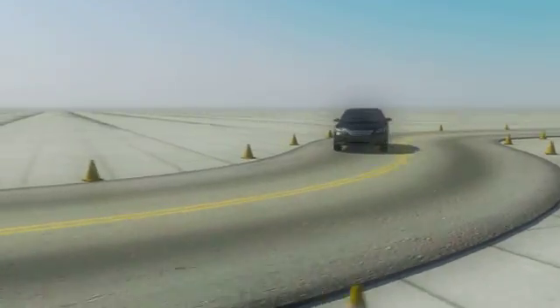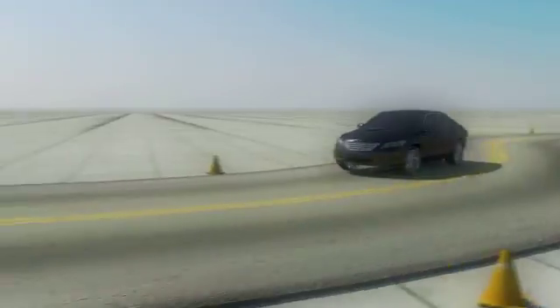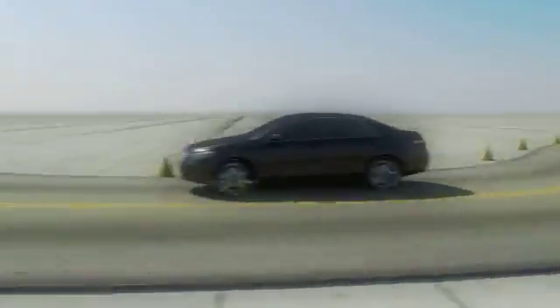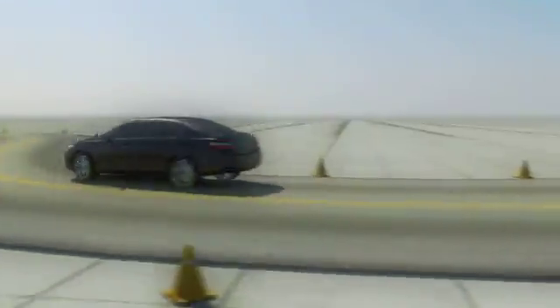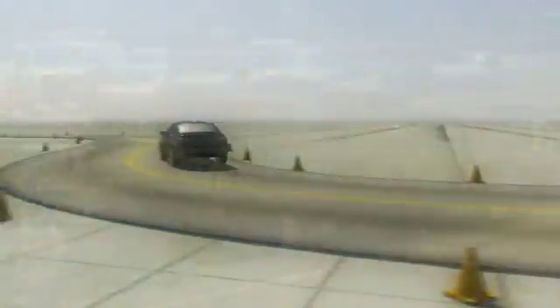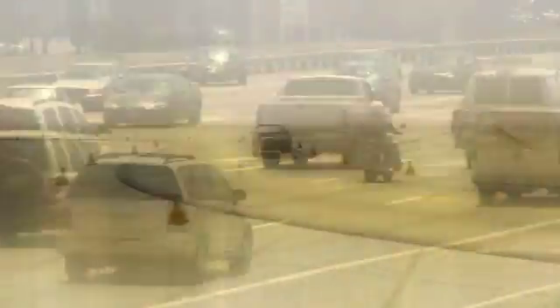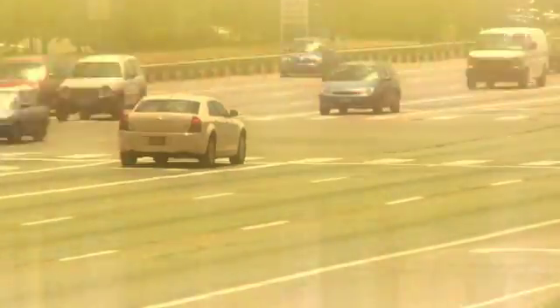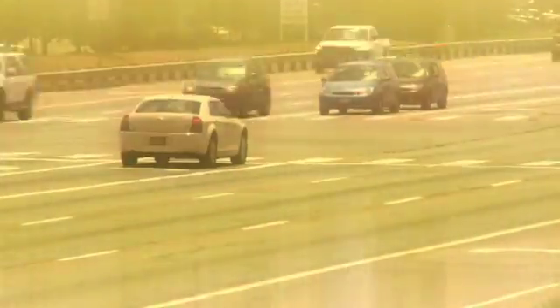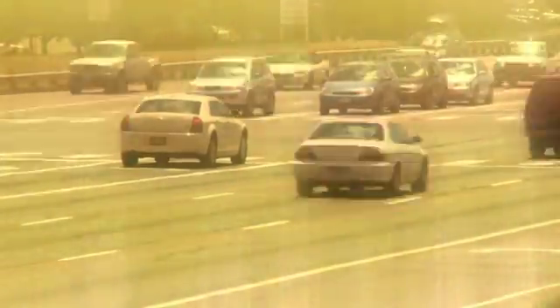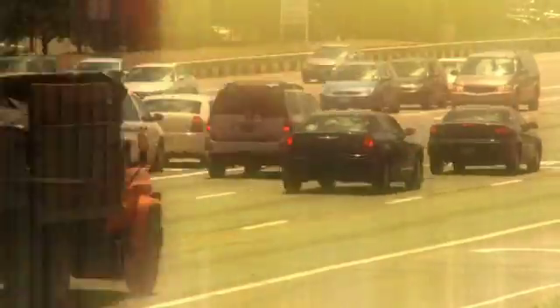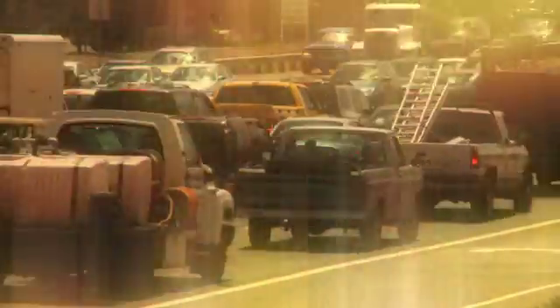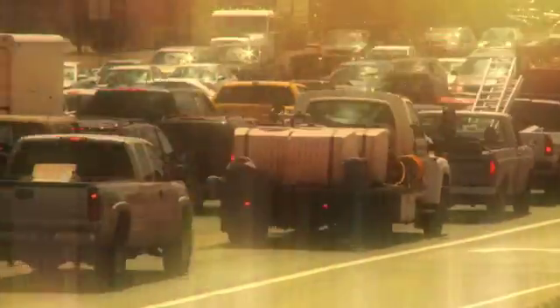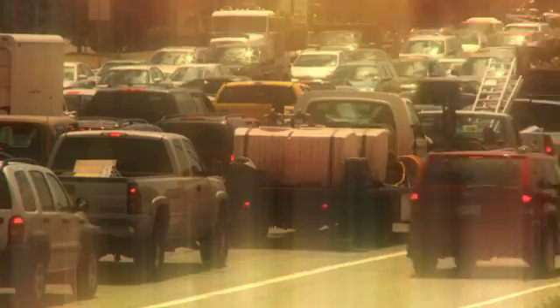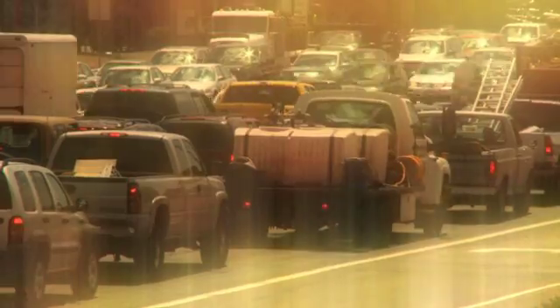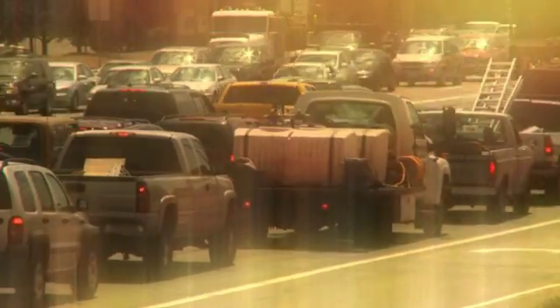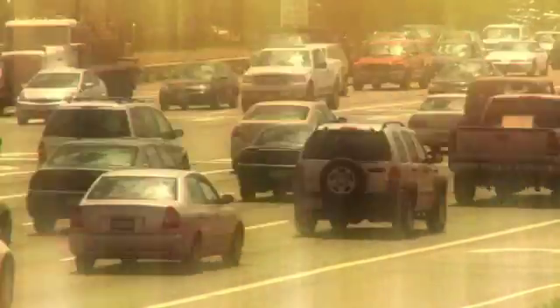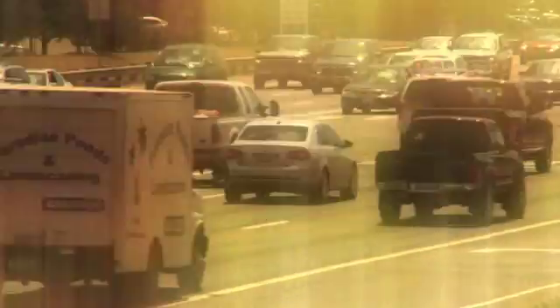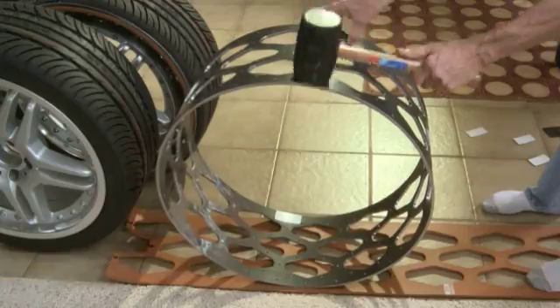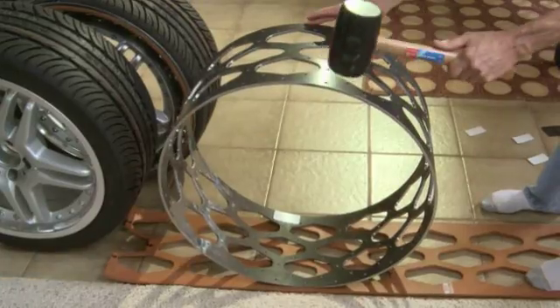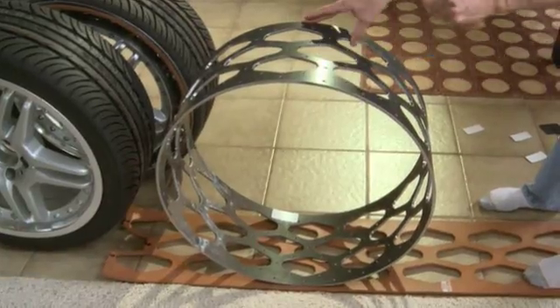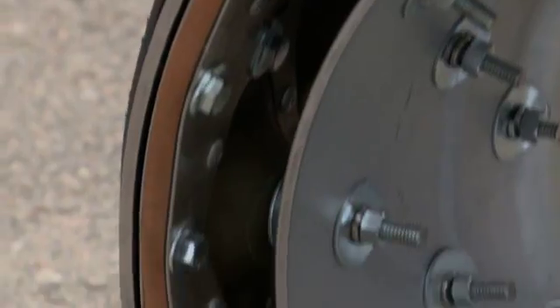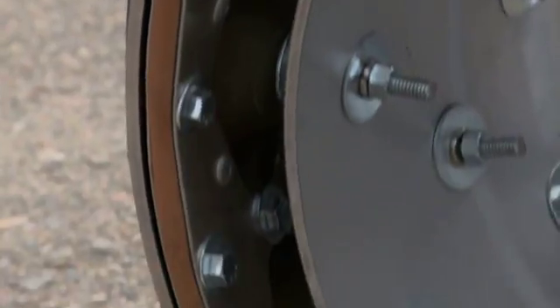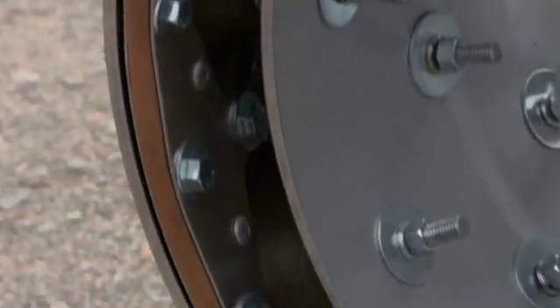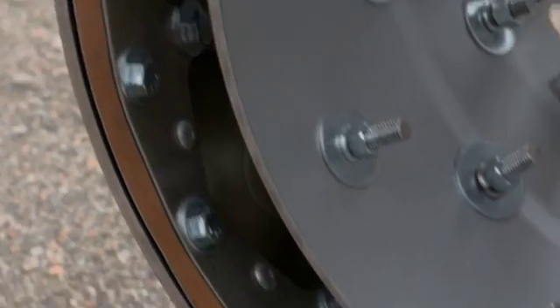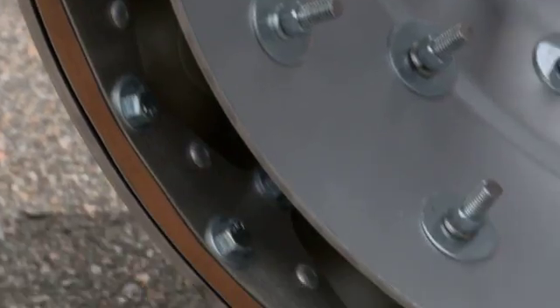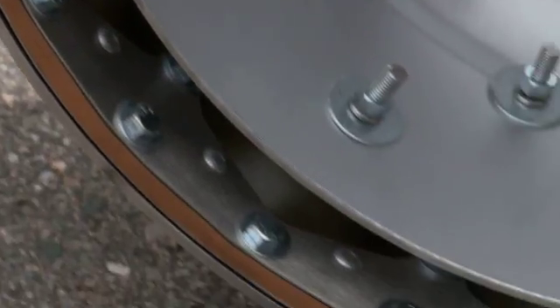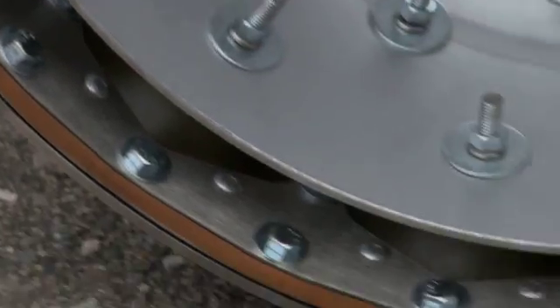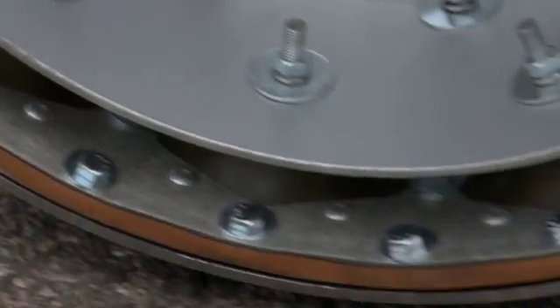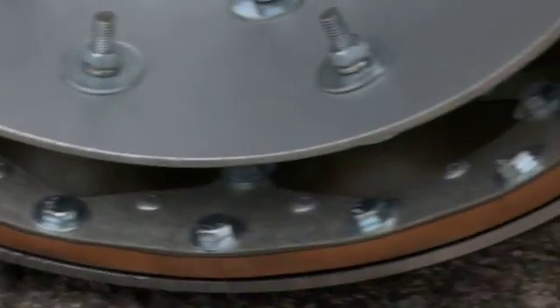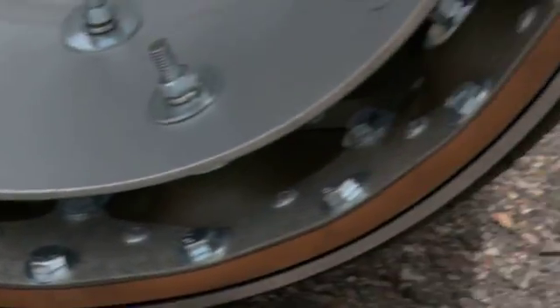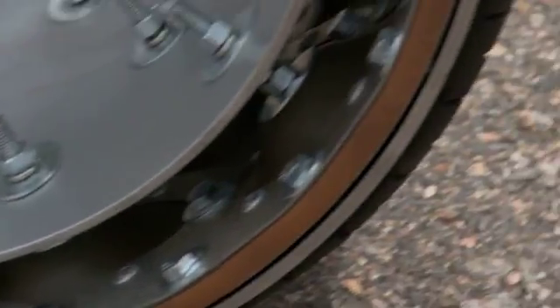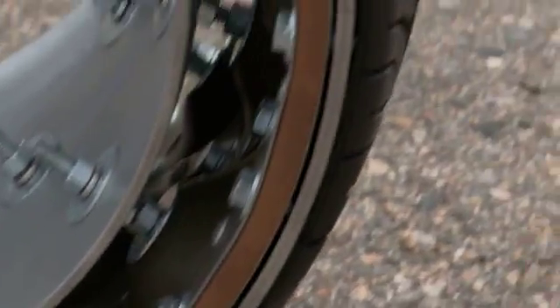Our engineers were not content to merely increase the efficiency of new cars, because there are literally millions of older vehicles on the roads today, and making them more efficient and safer means a better quality of living for everyone. So we literally reinvented the wheel.